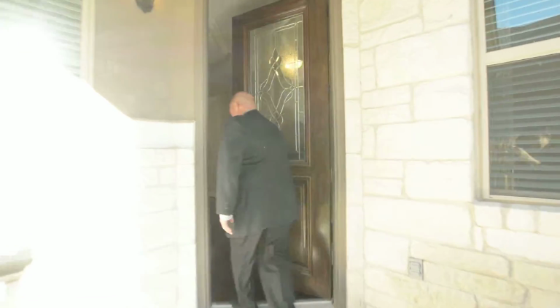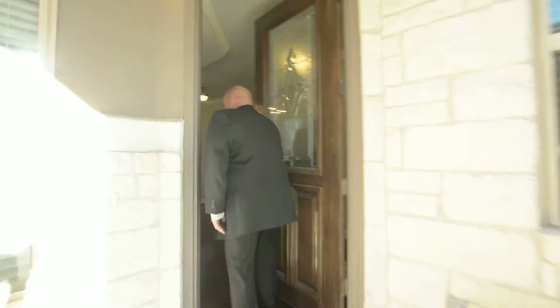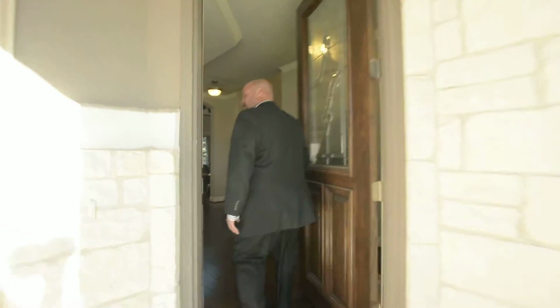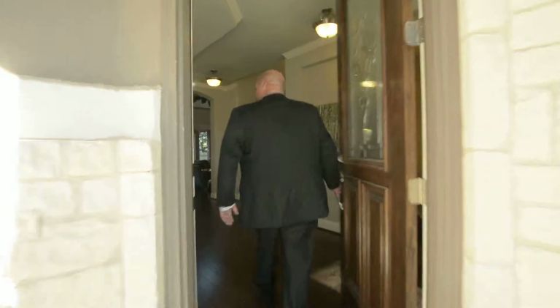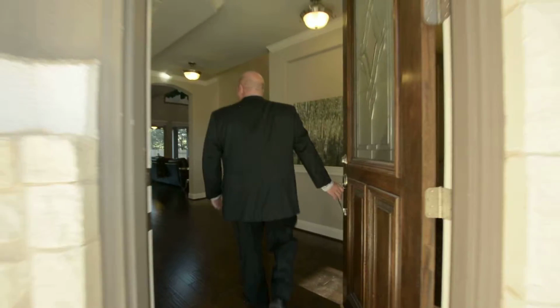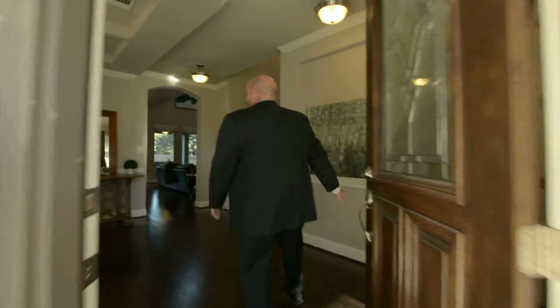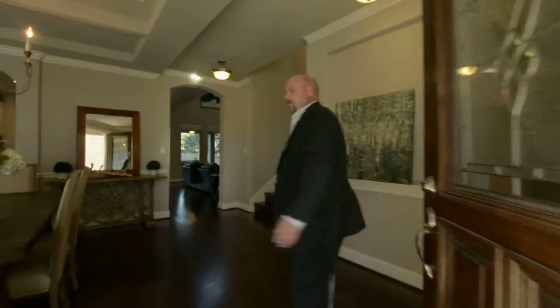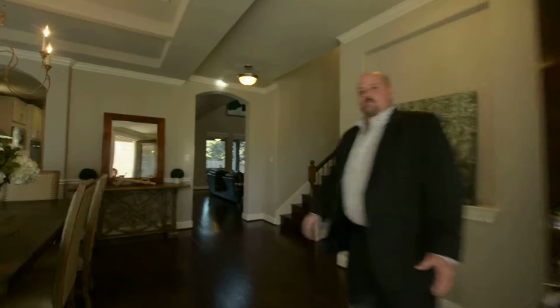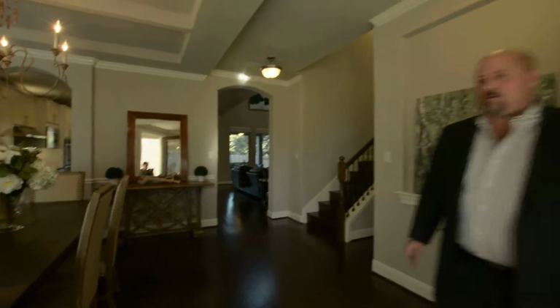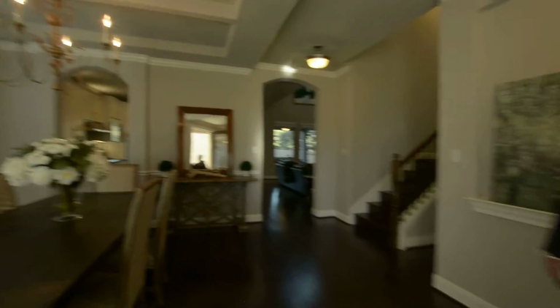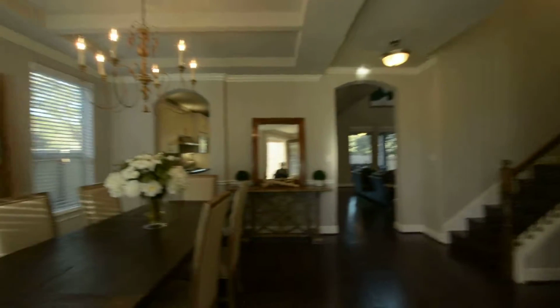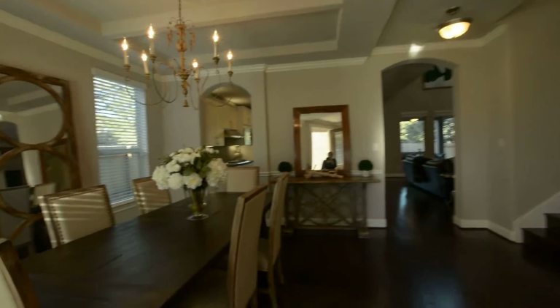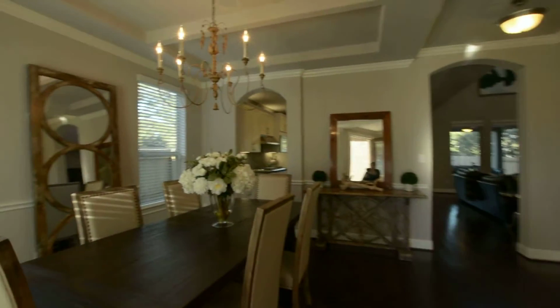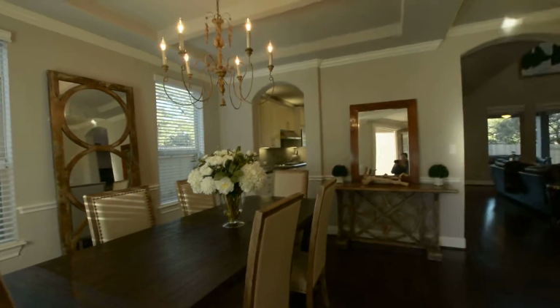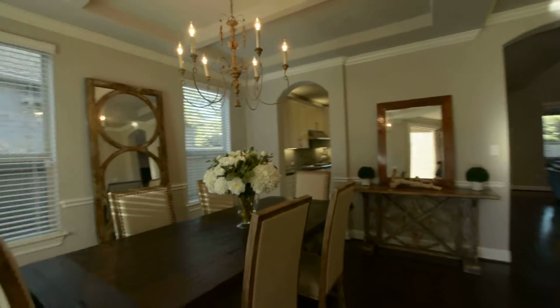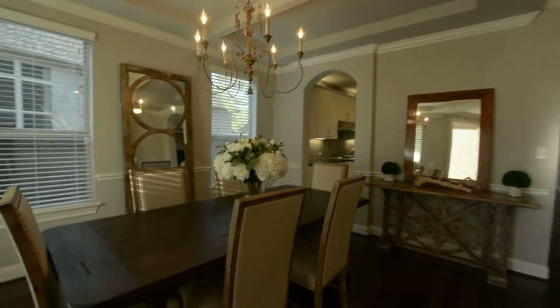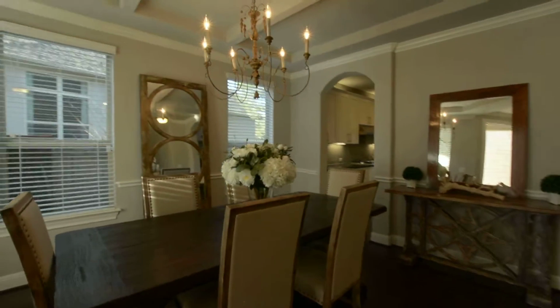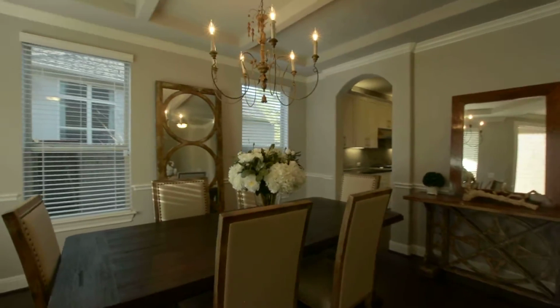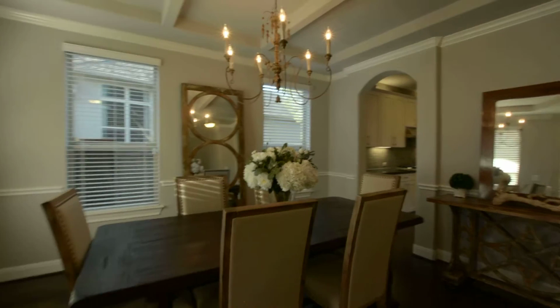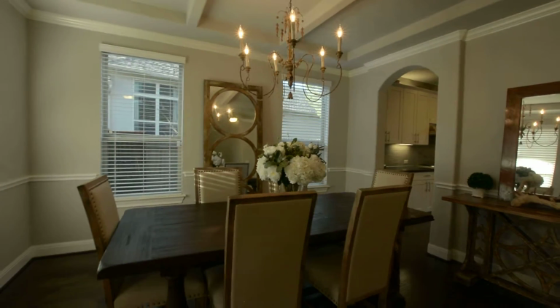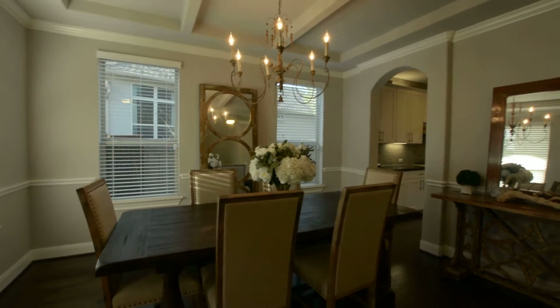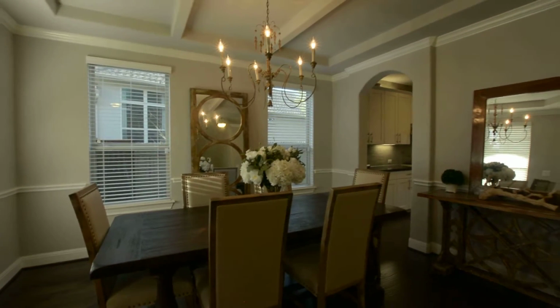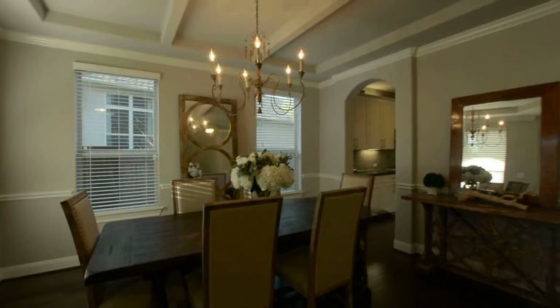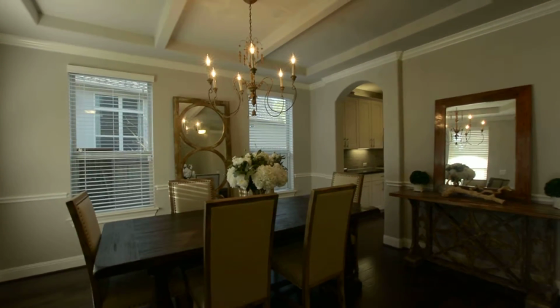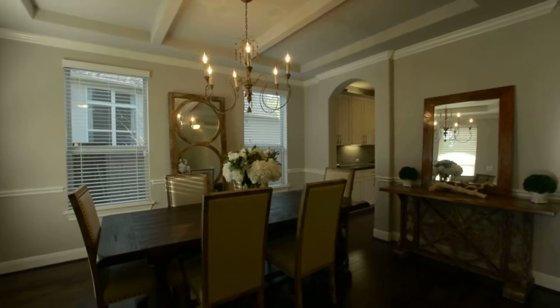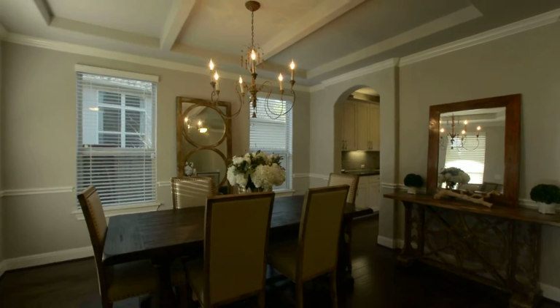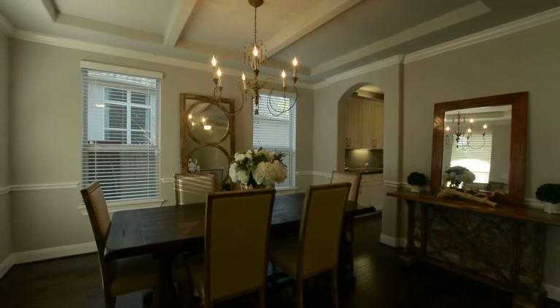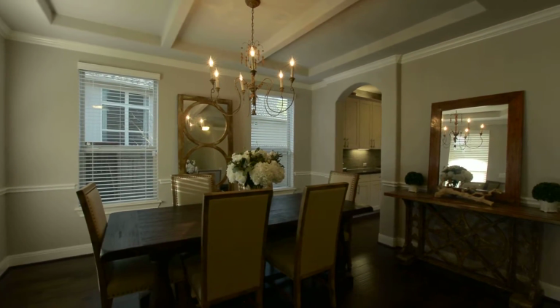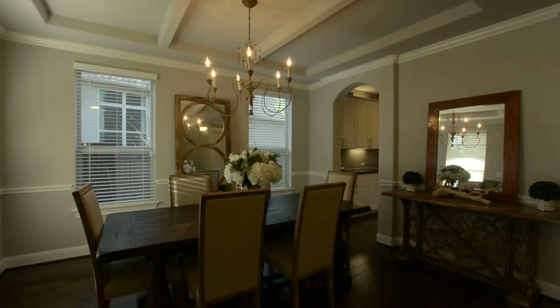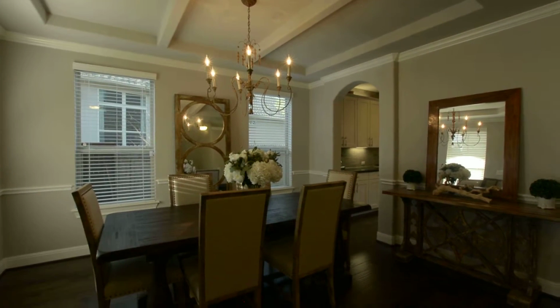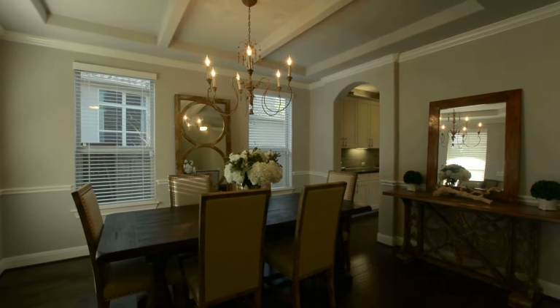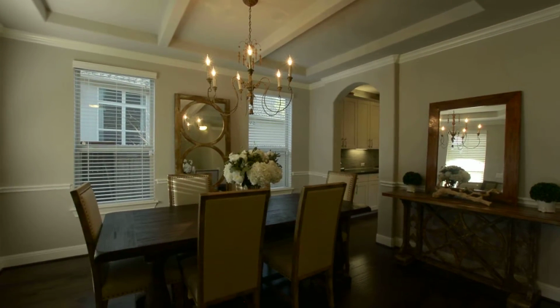As you enter the home, you go right into the formal dining area, which is conveniently located right off the kitchen and the family room — great for holiday meals.